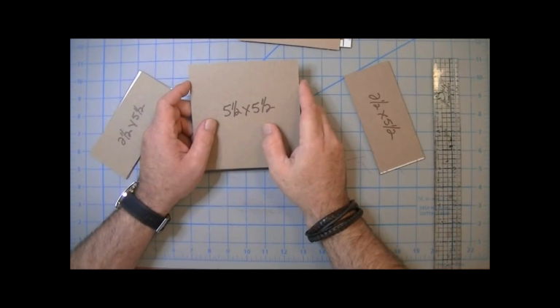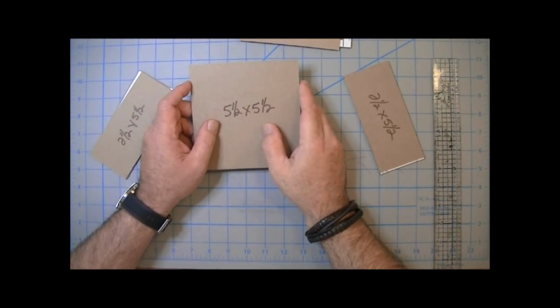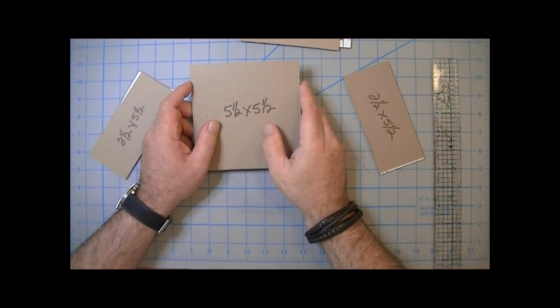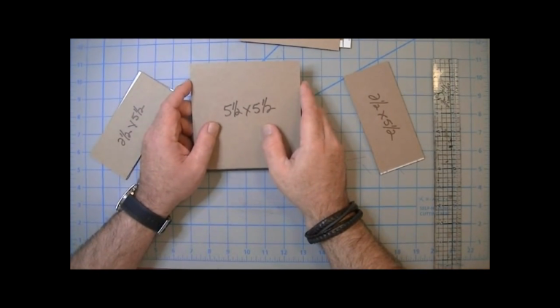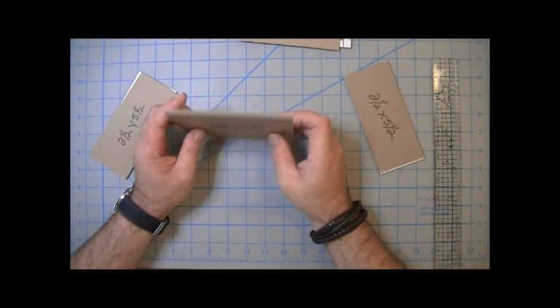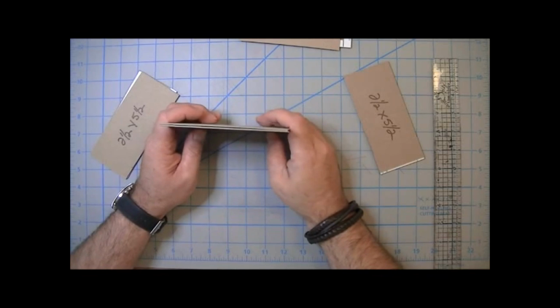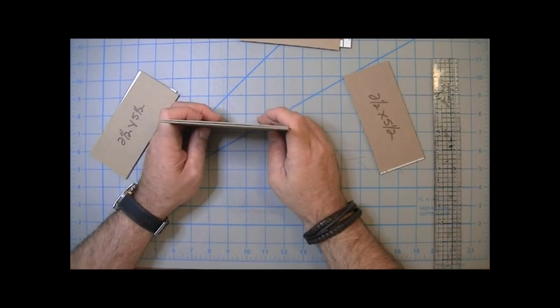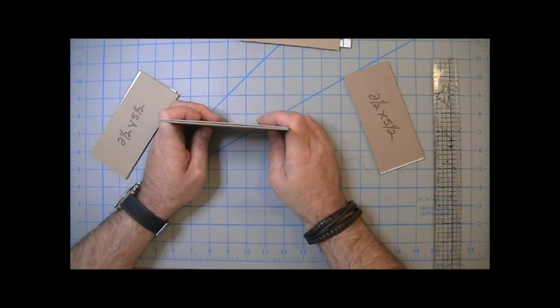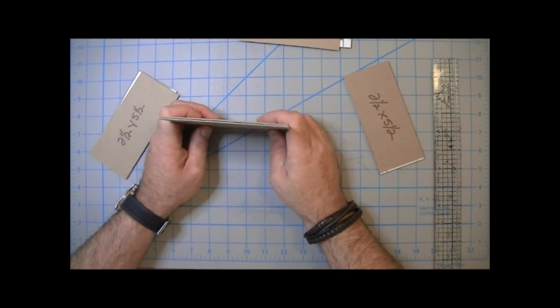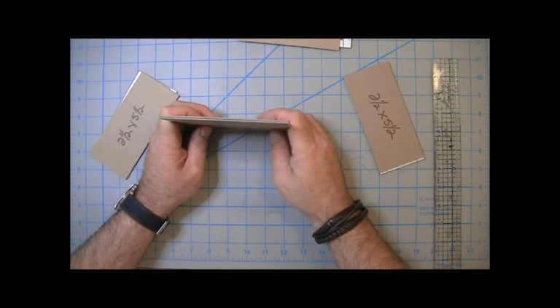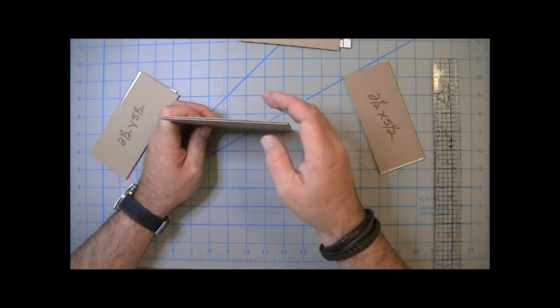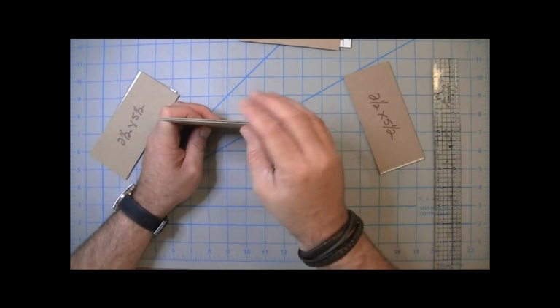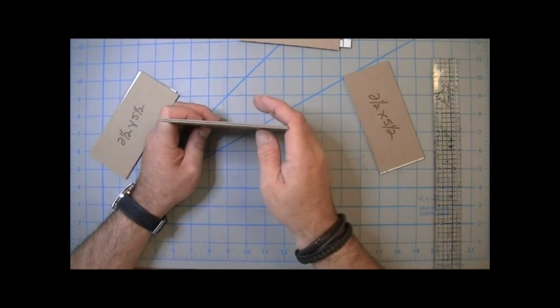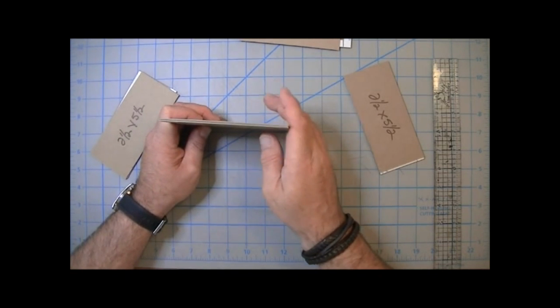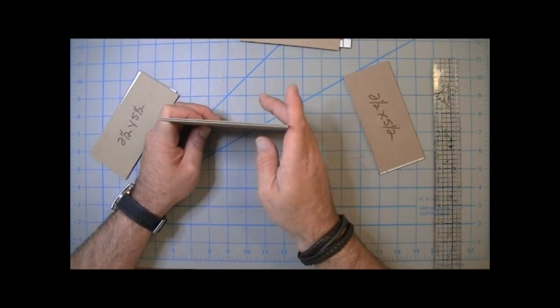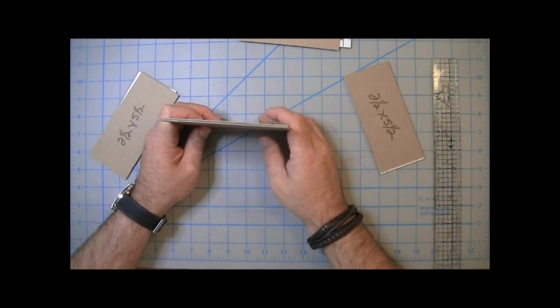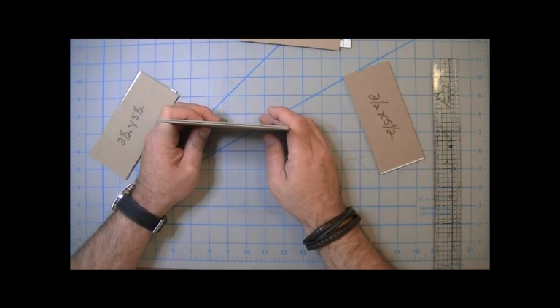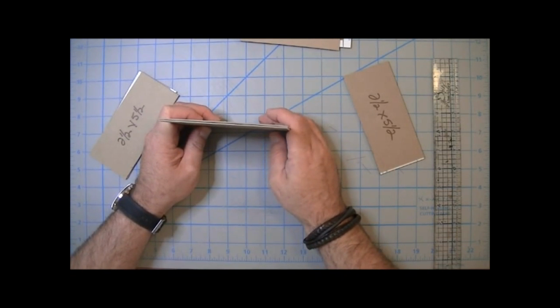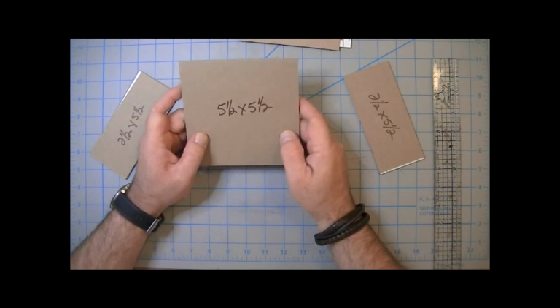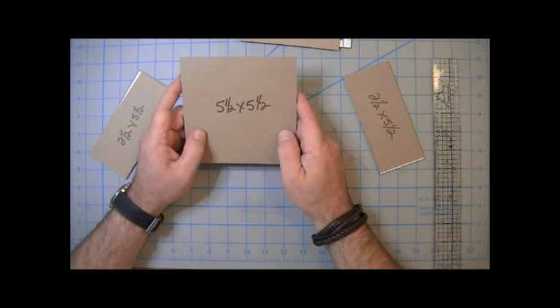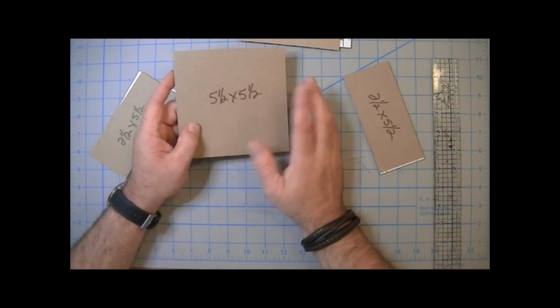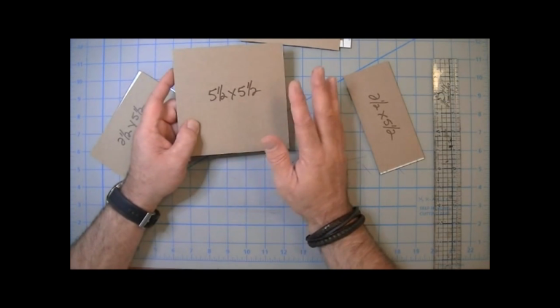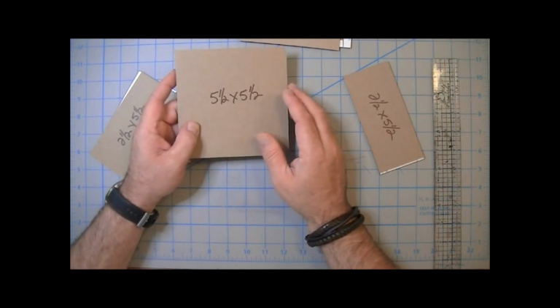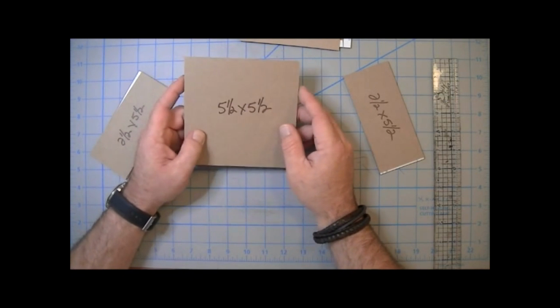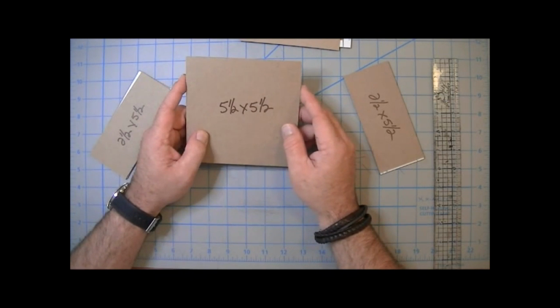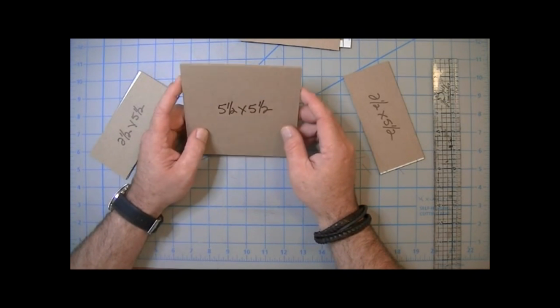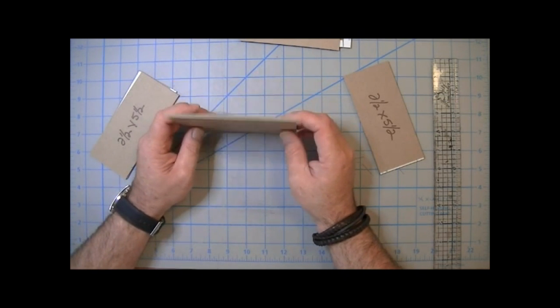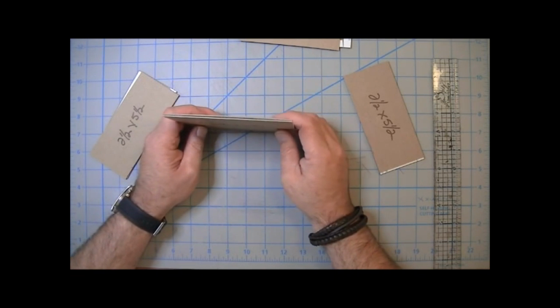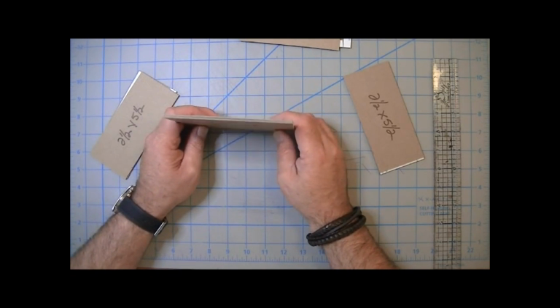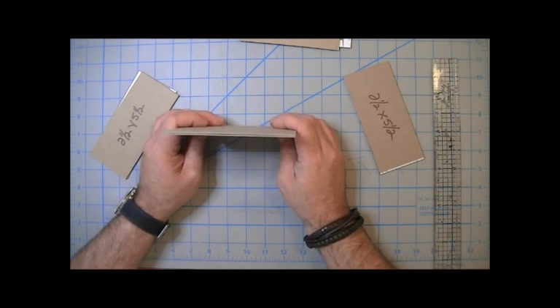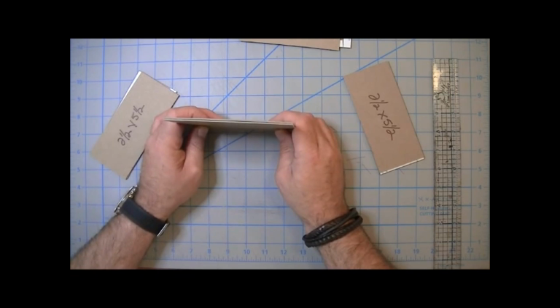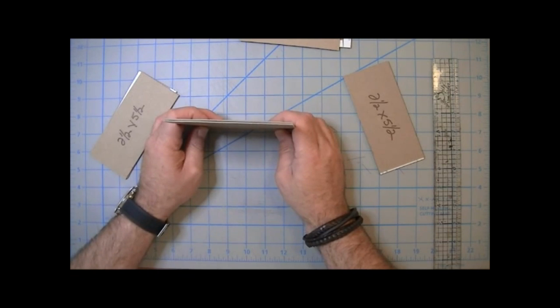Hello everybody, it's Jim the Gentleman Crafter. Today we're going to make a new project — a shaker house for Christmas. You can make it for any style or any season you wanted to, but this one is going to be for Christmas.